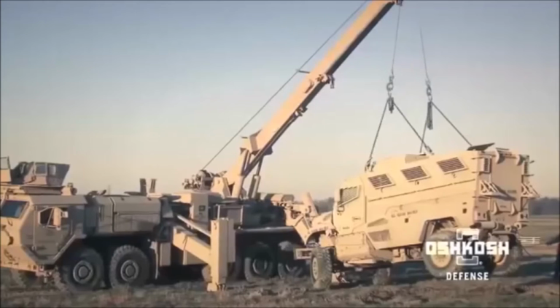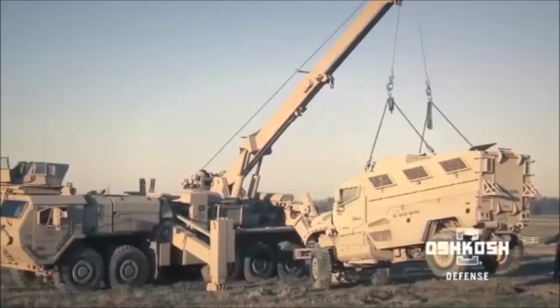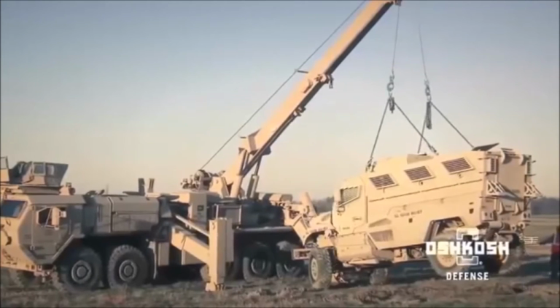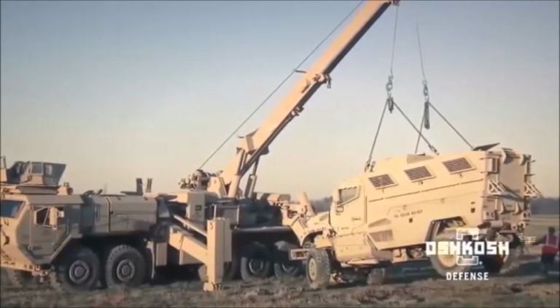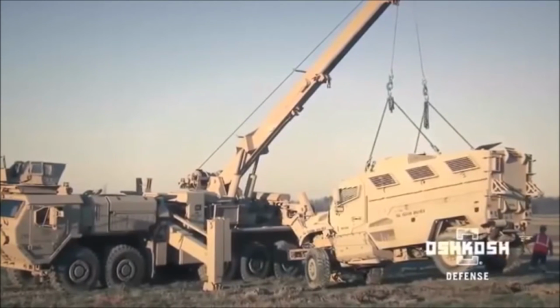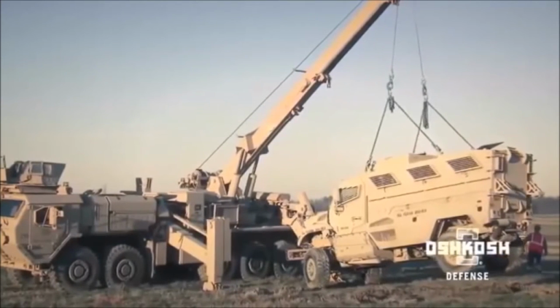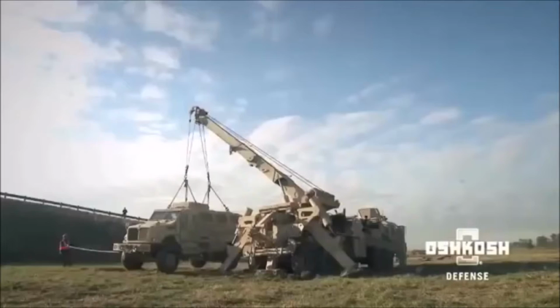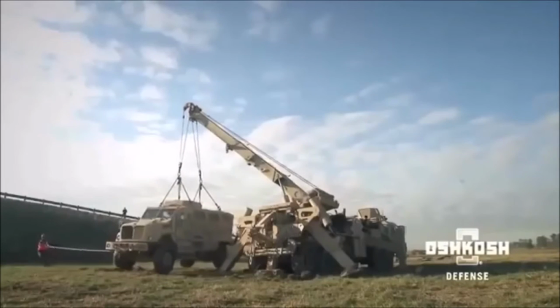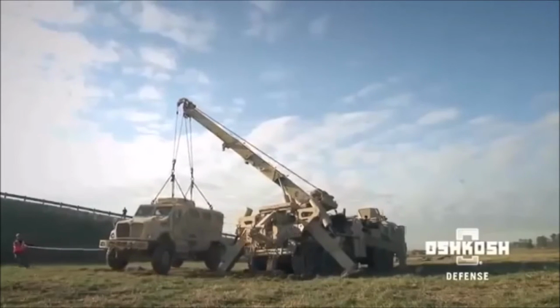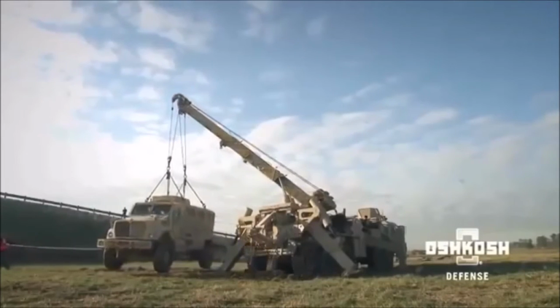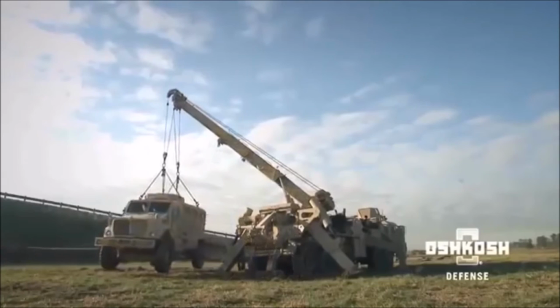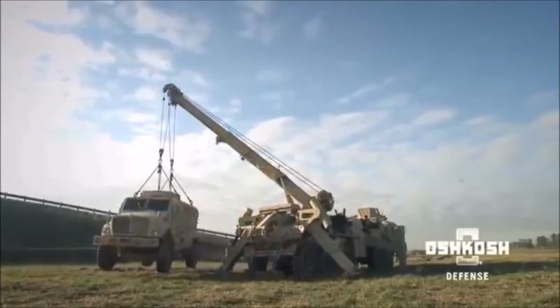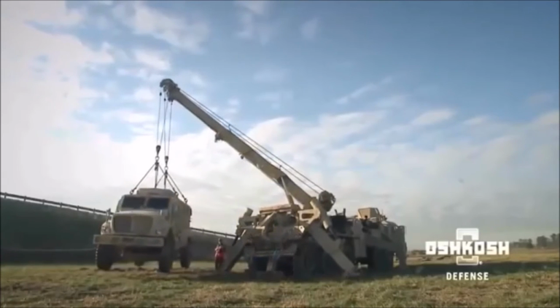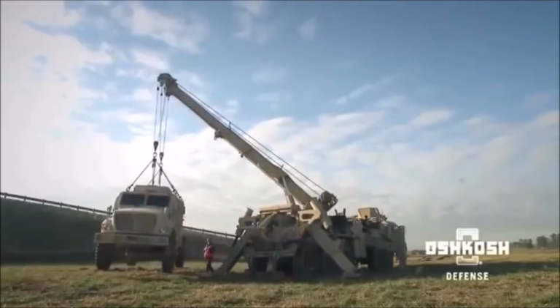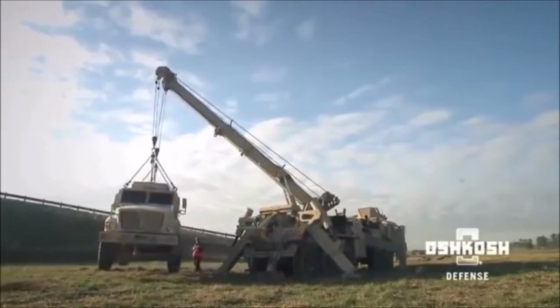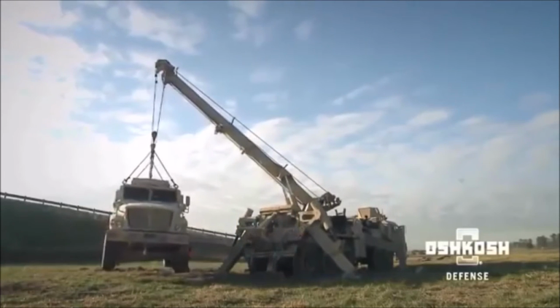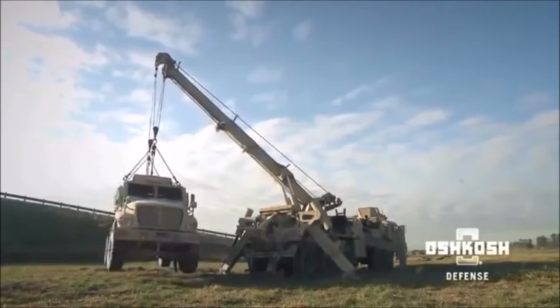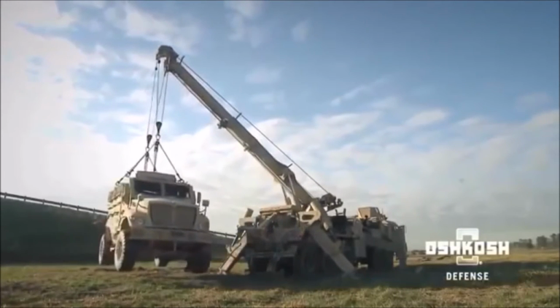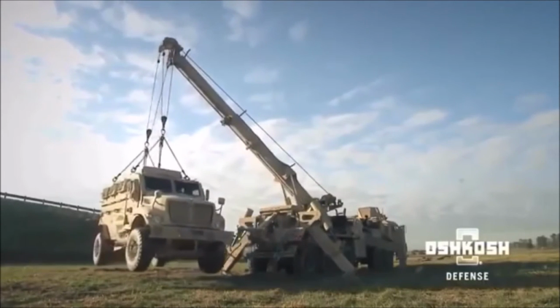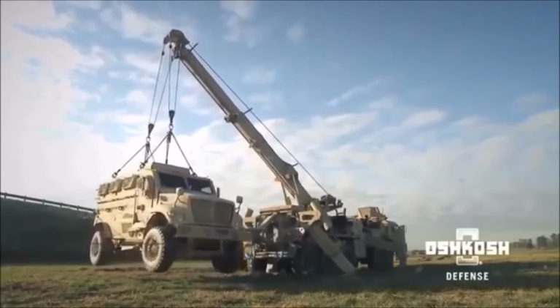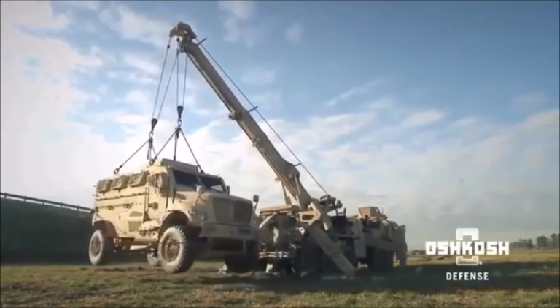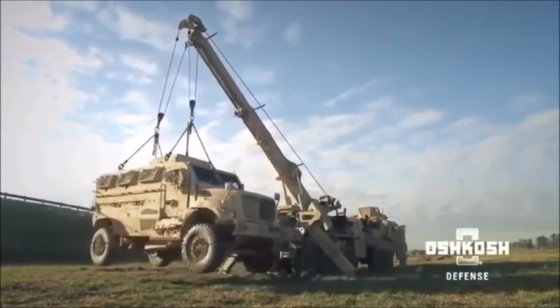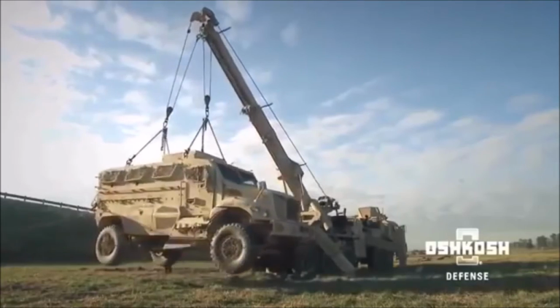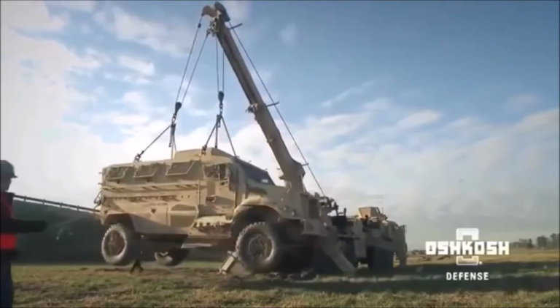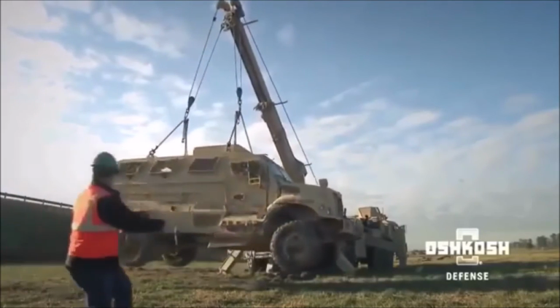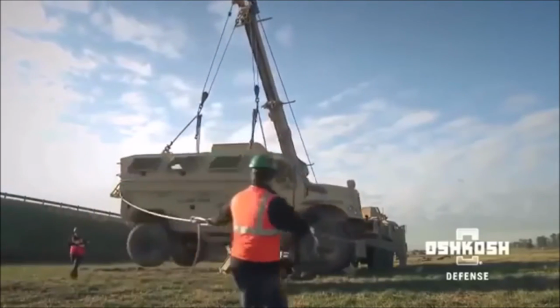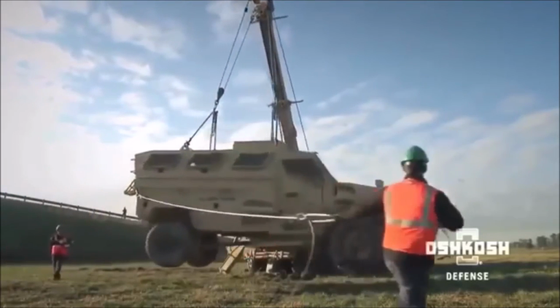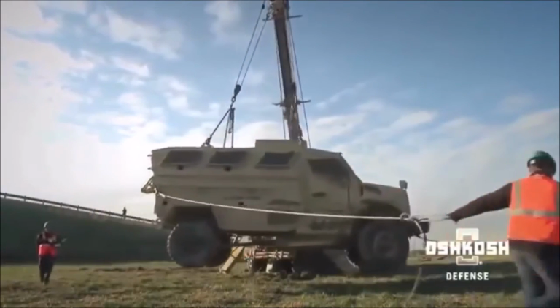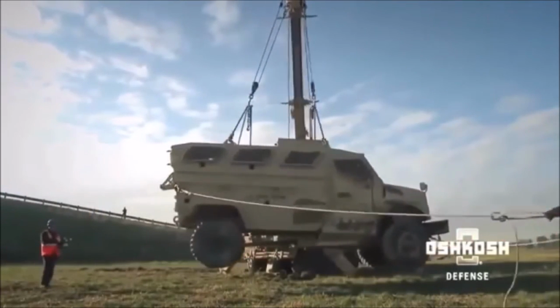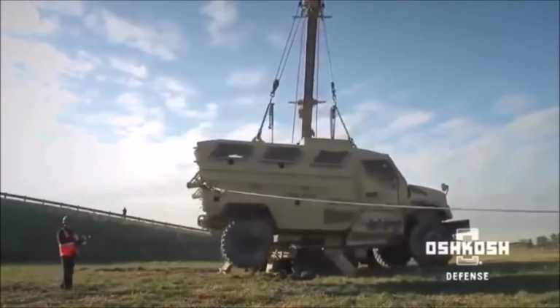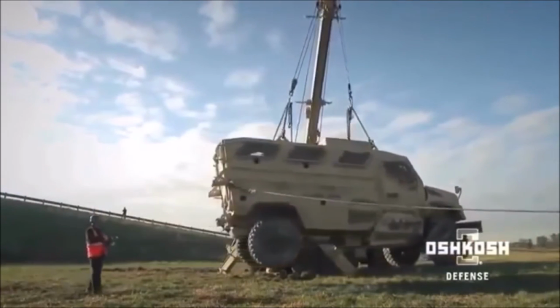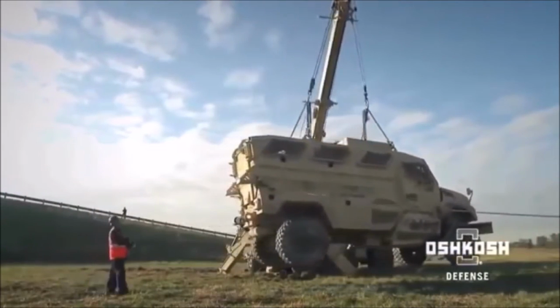The powerful Multi-Mission Recovery System can lift up to 75,000 pounds at a 13-foot radius from the vehicle. As a result, it is capable of lifting even the heaviest Category 1 and 2 MRAP vehicles.